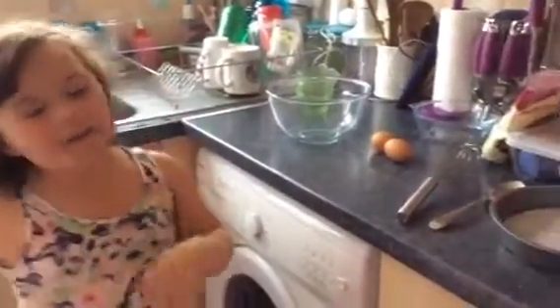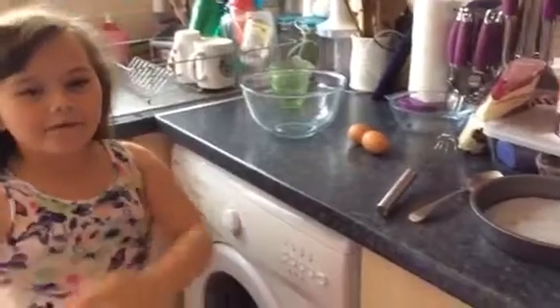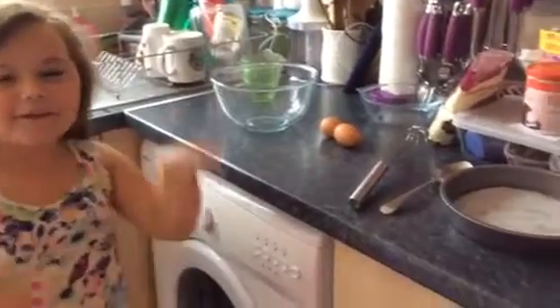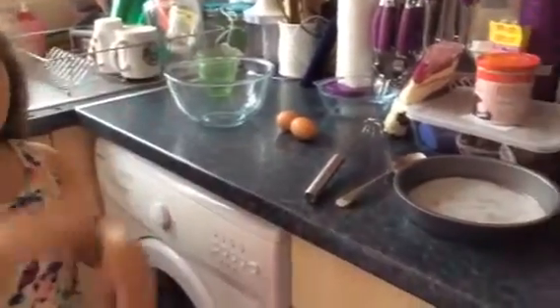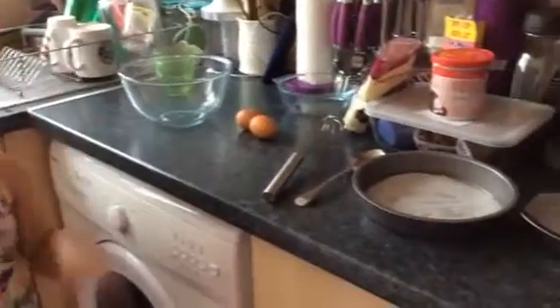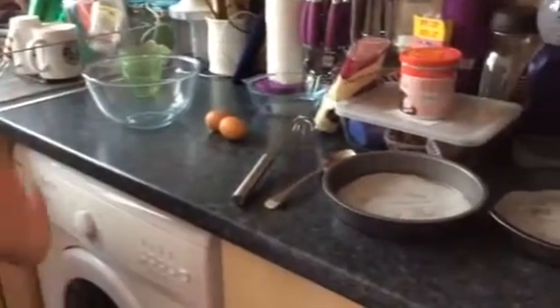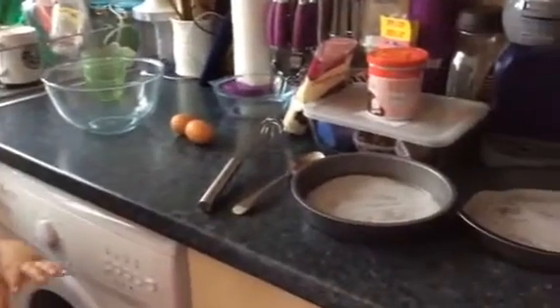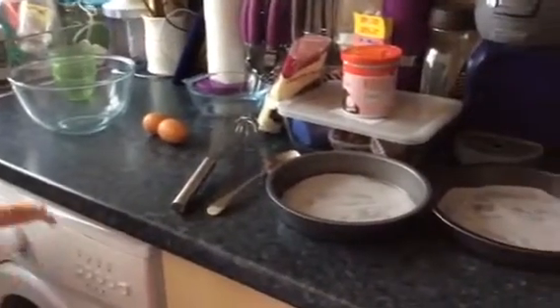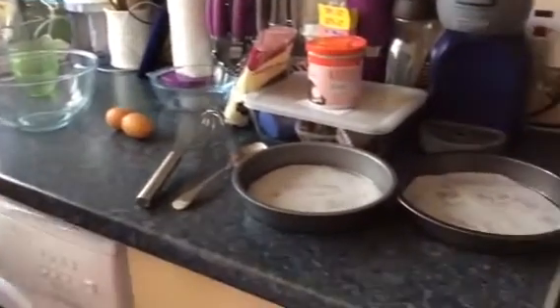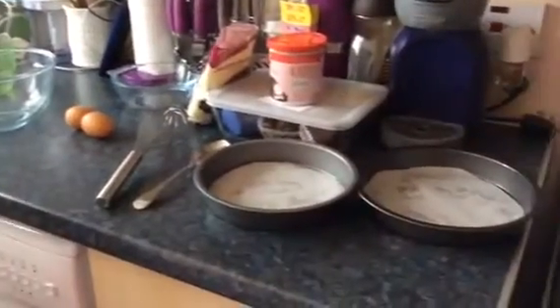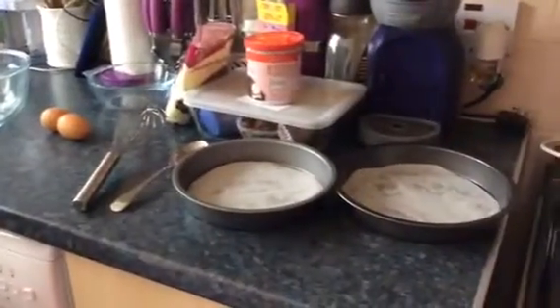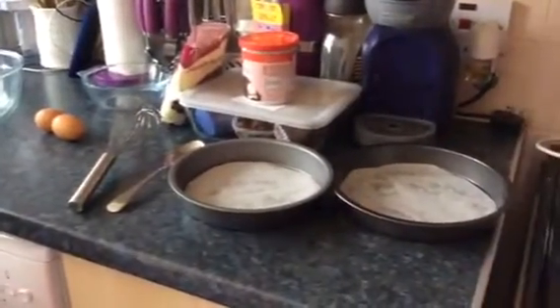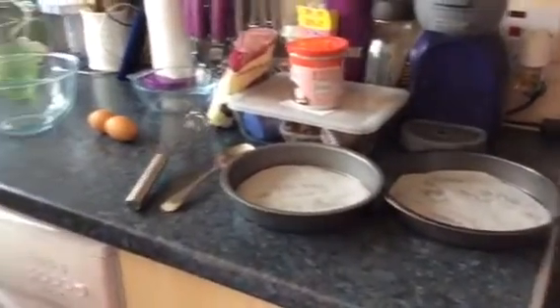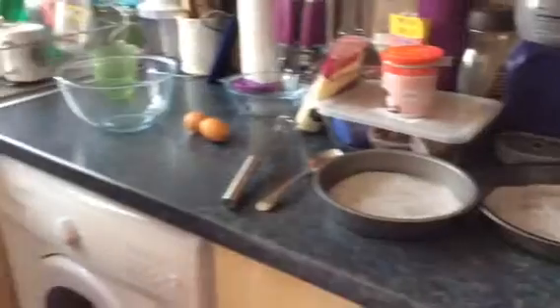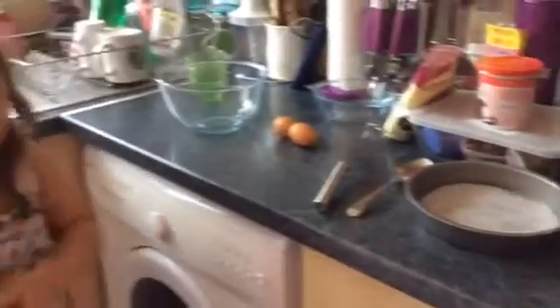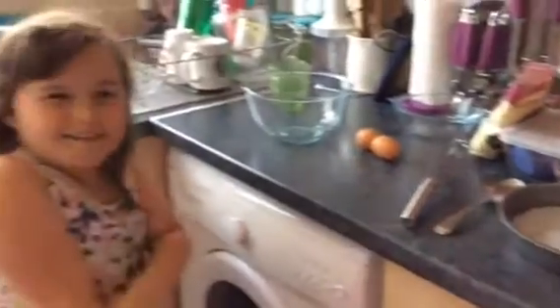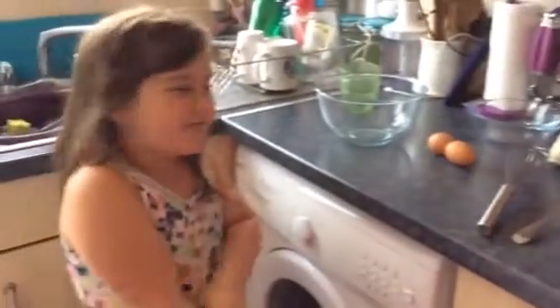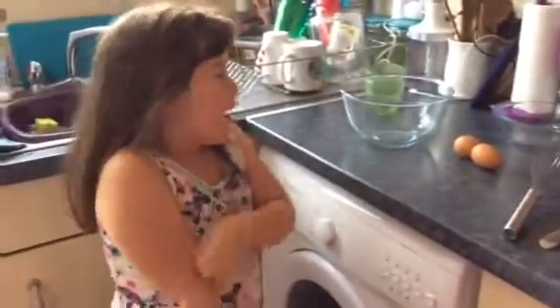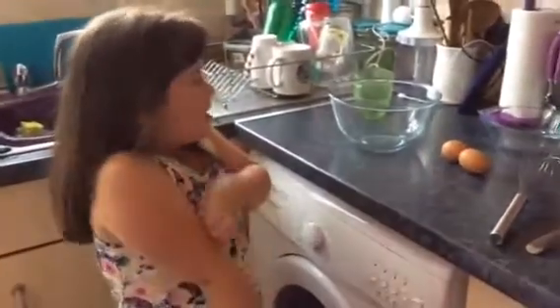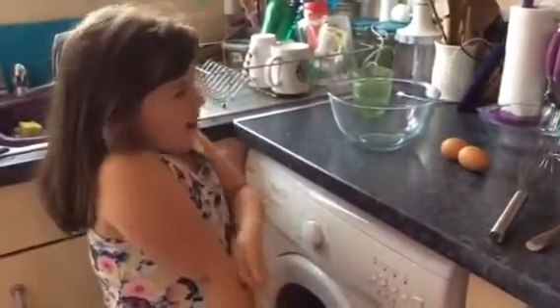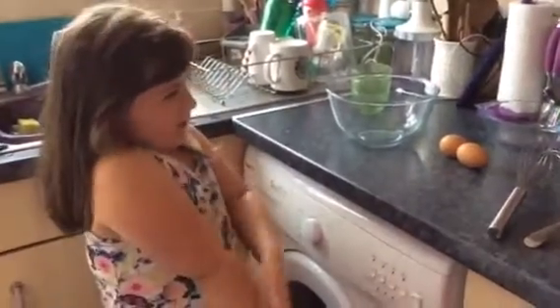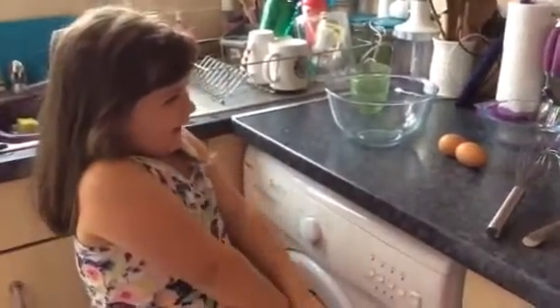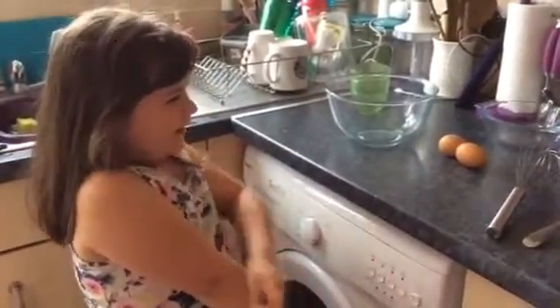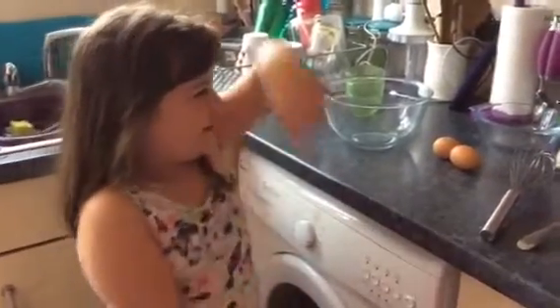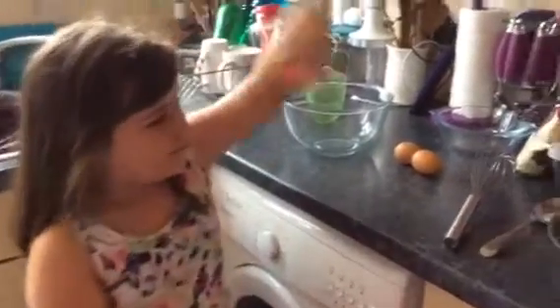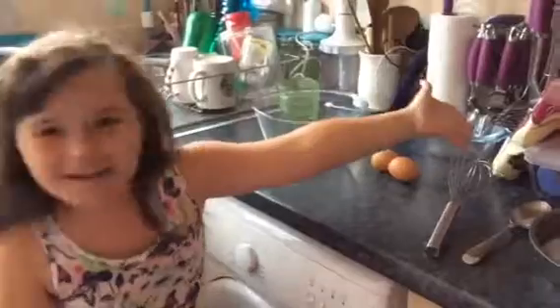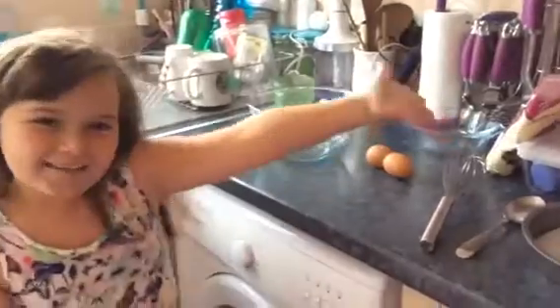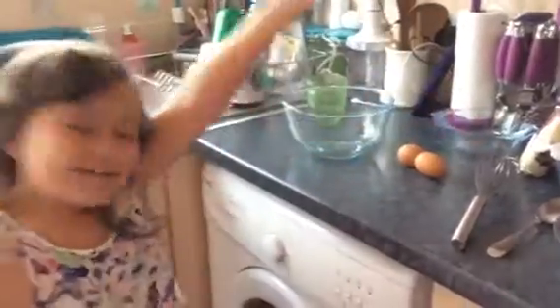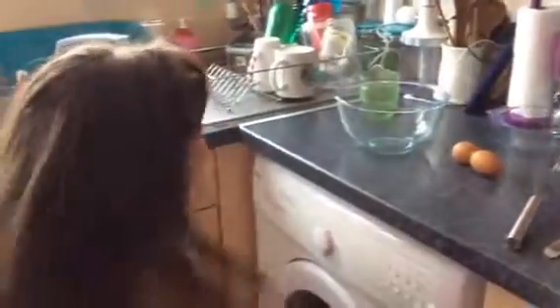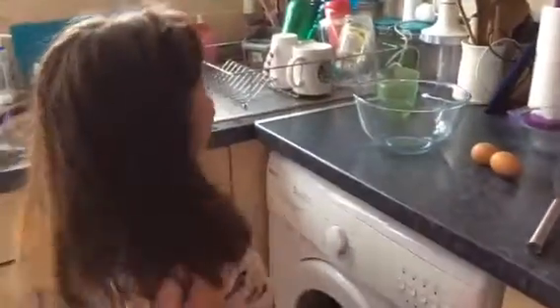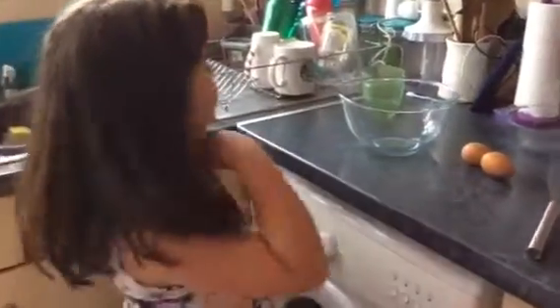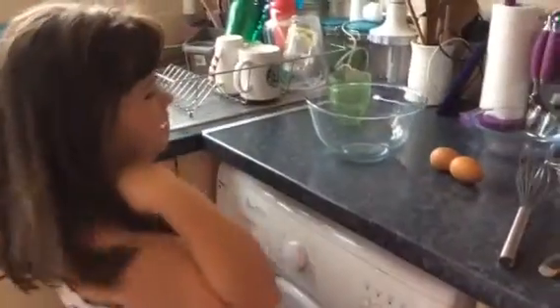Let's go back a few videos later — I have made some frozen cupcakes. They are really tasty. So now I'm going to make chocolate cakes.